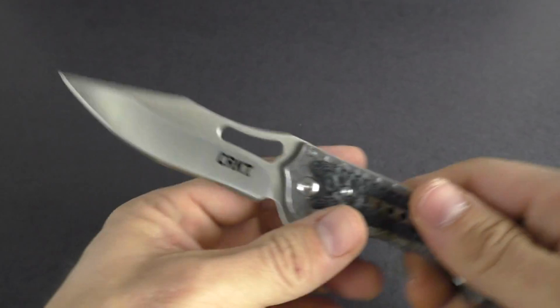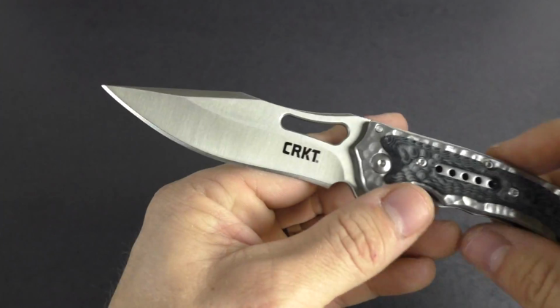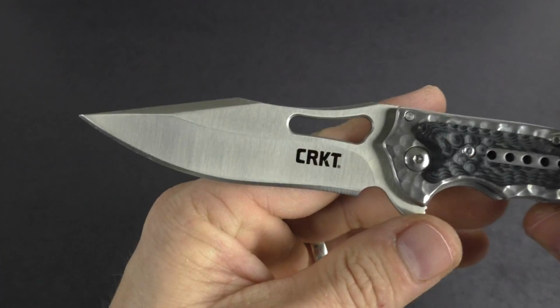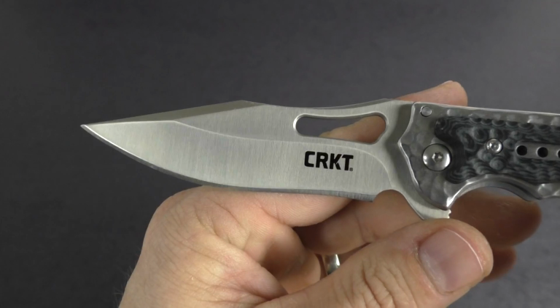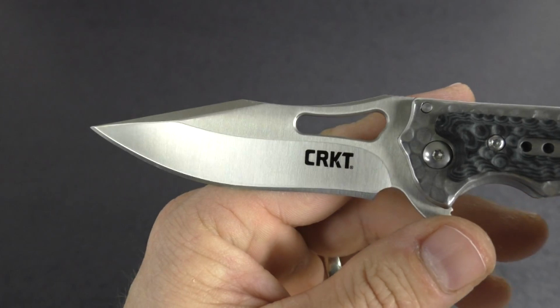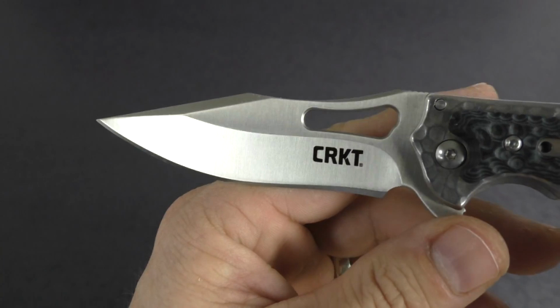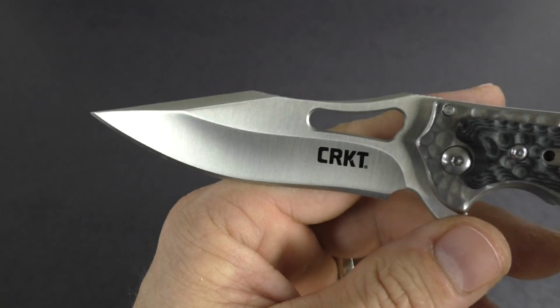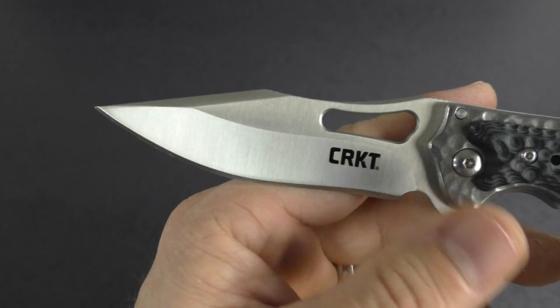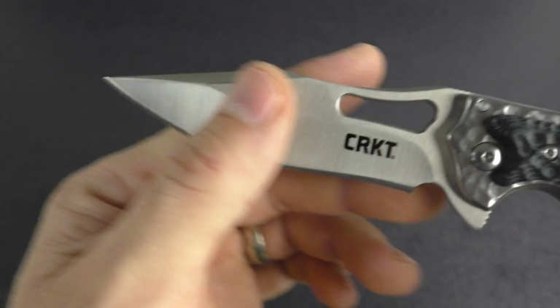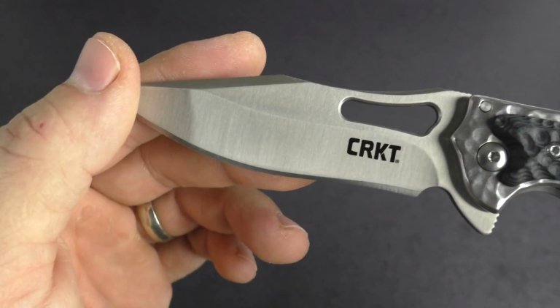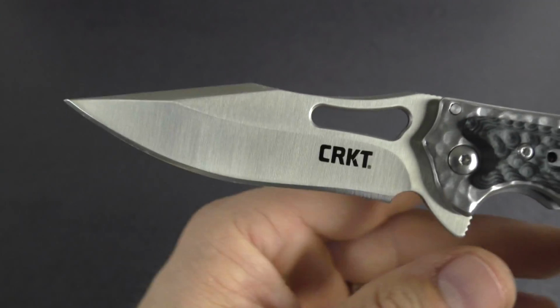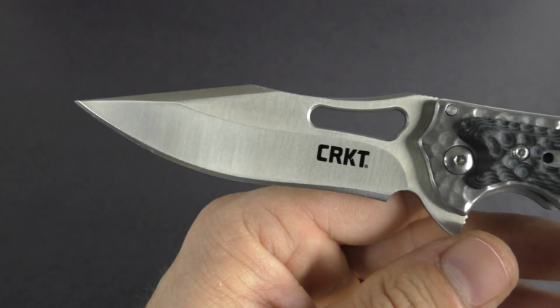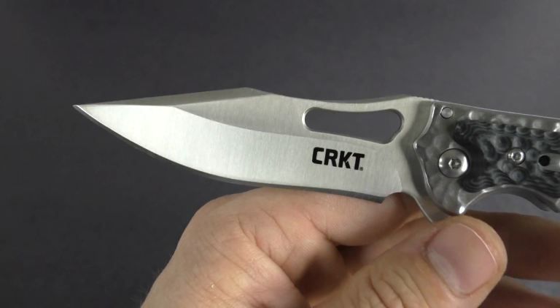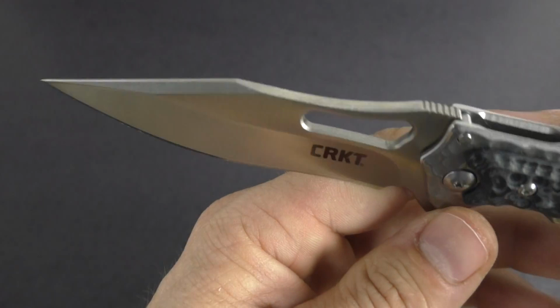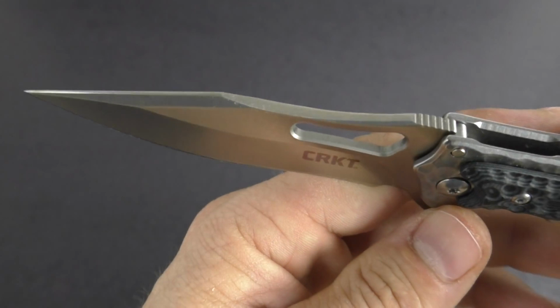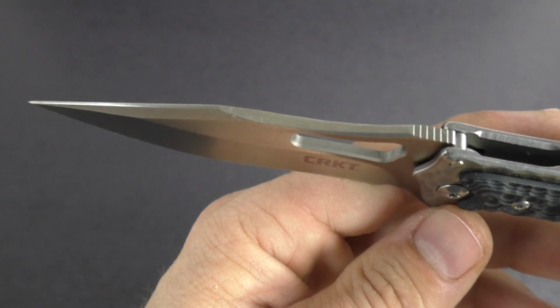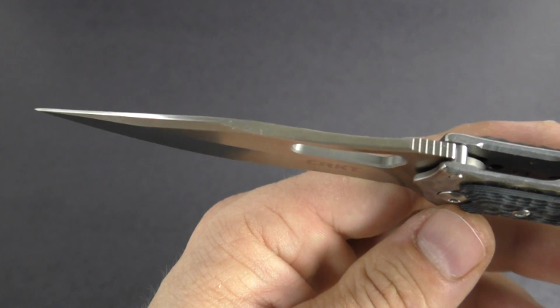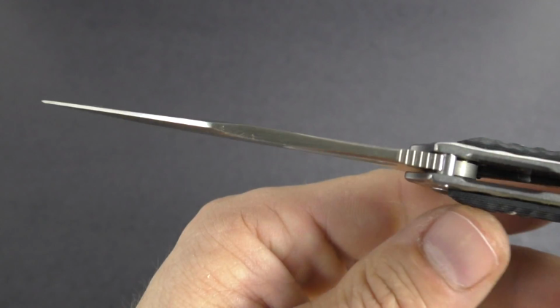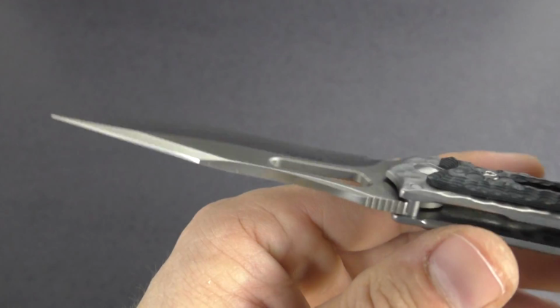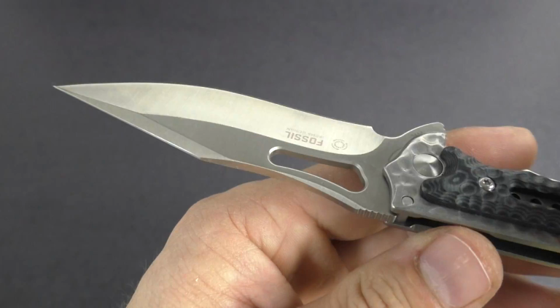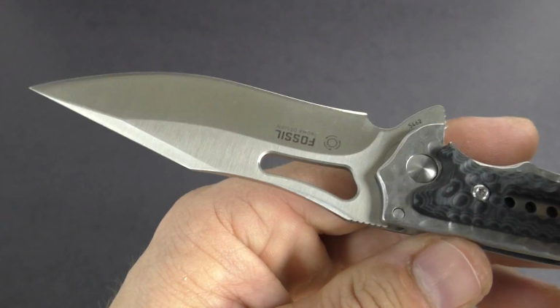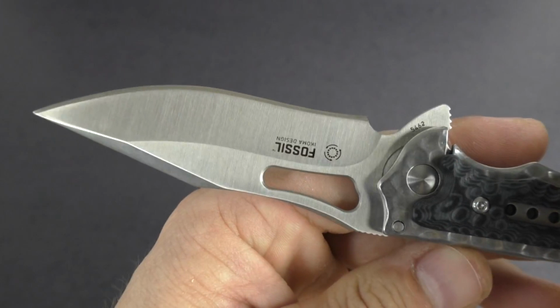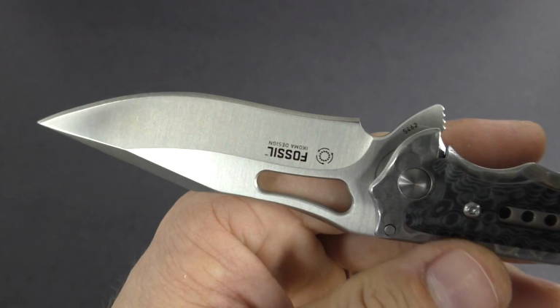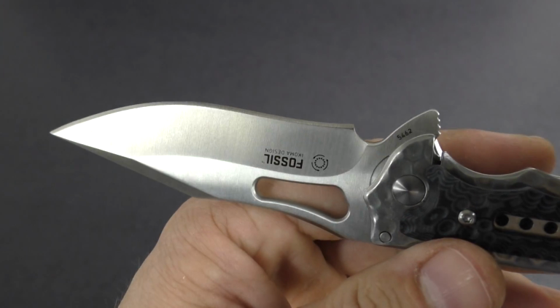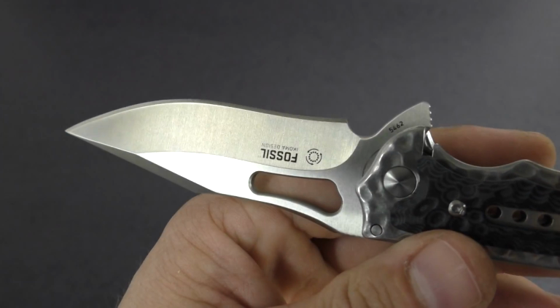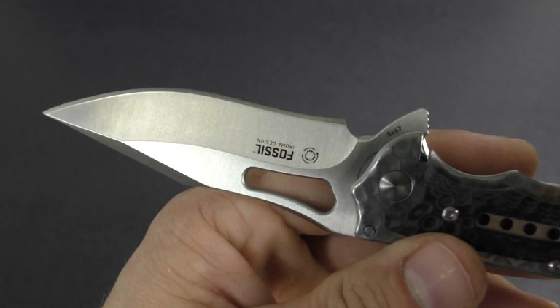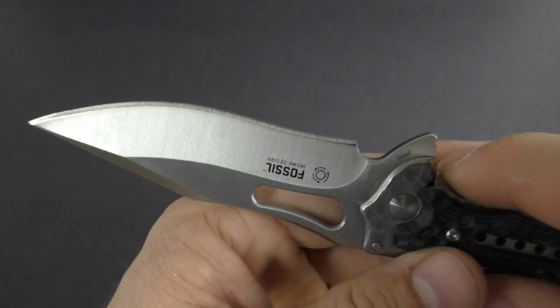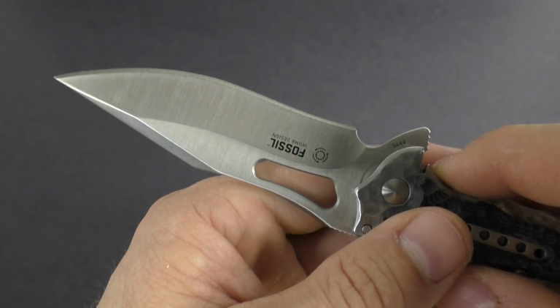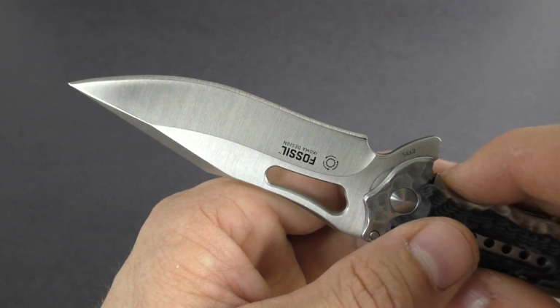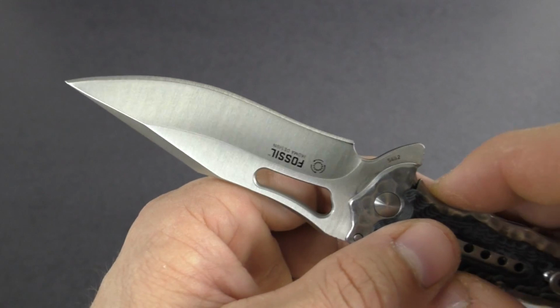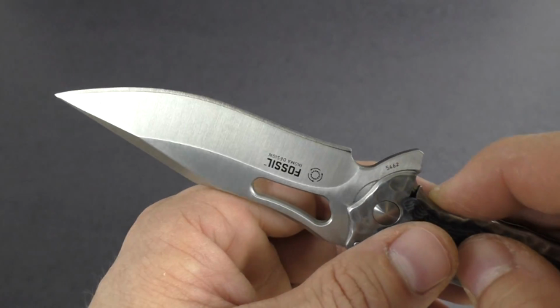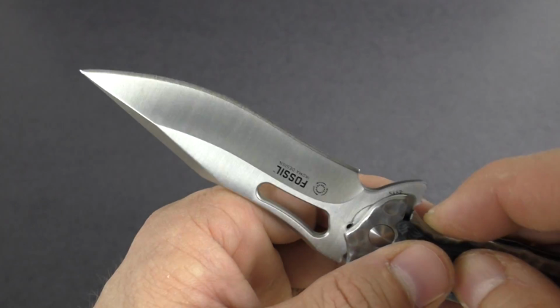Blade length on this knife is approximately three and a half inches, and it is made out of 8CR13MOV. Pretty basic blade steel, but it will hold up. Nice price point on these knives as well — under 50 bucks.